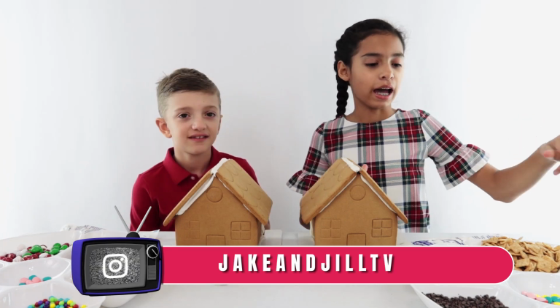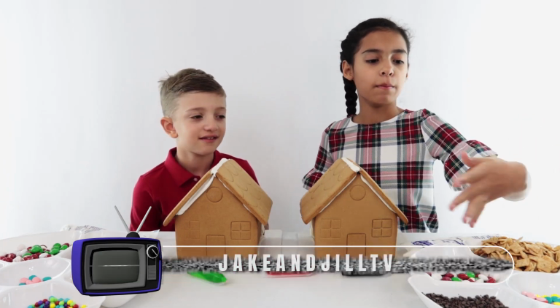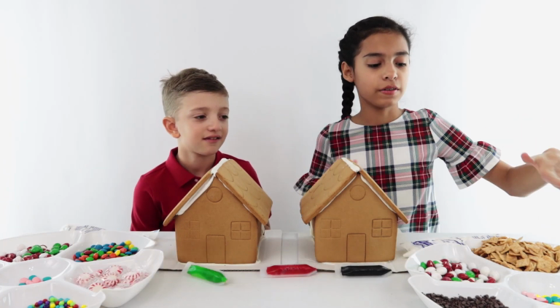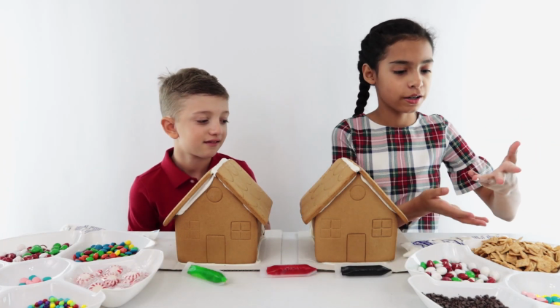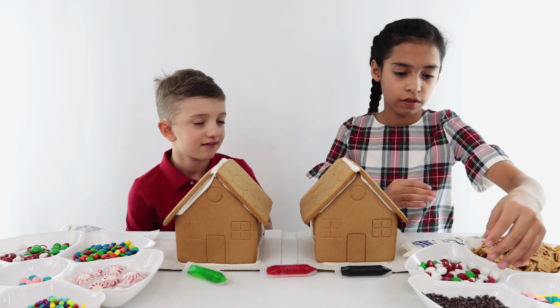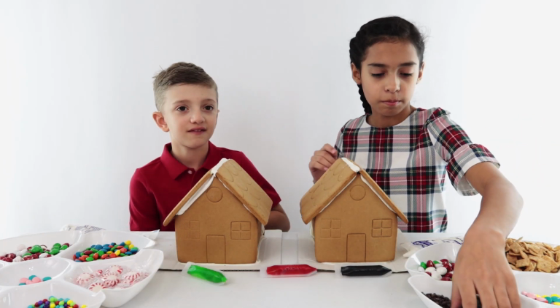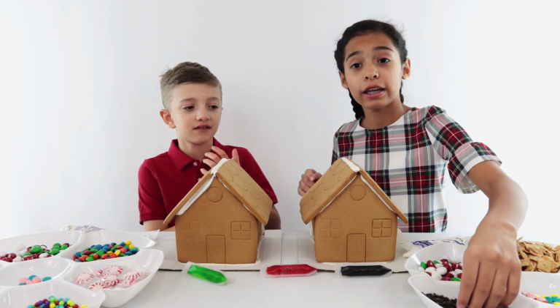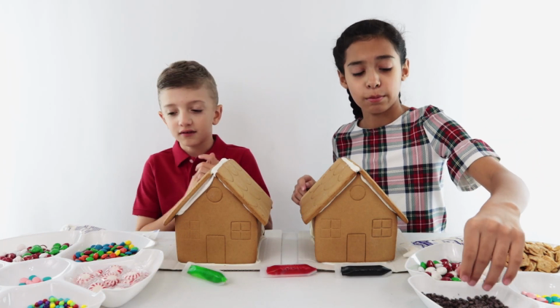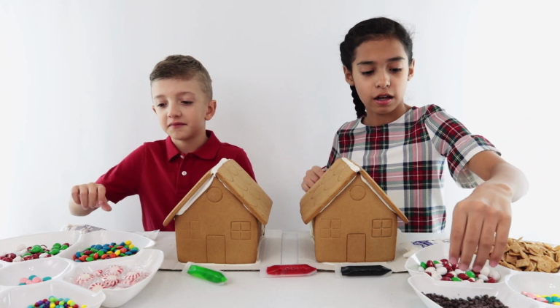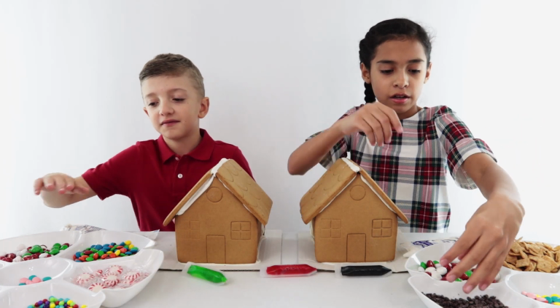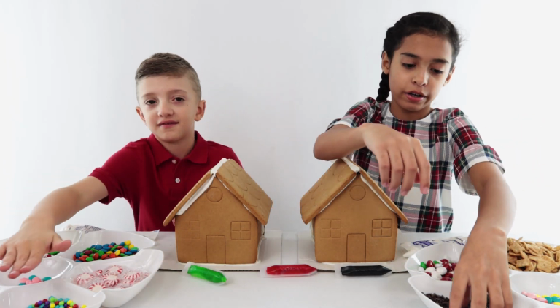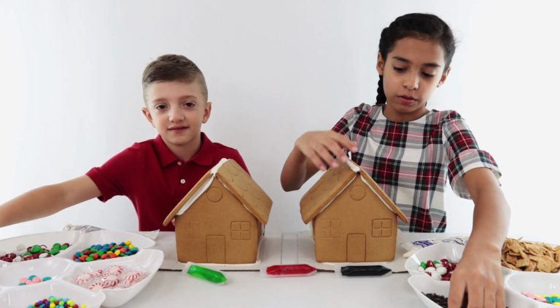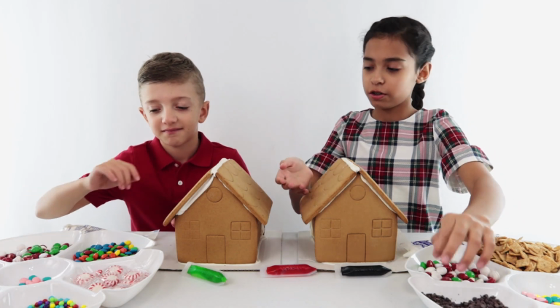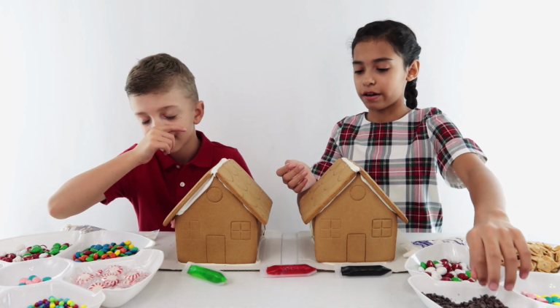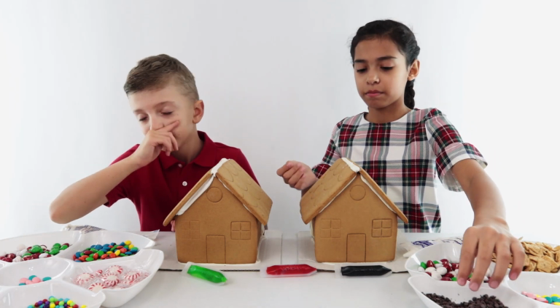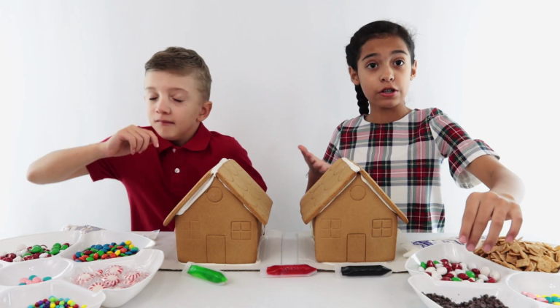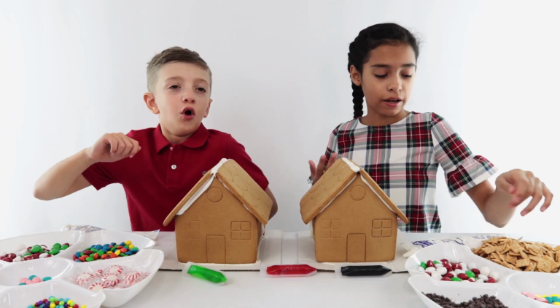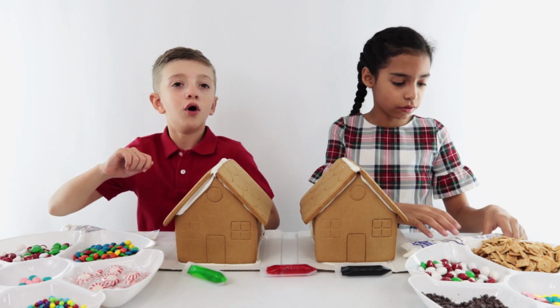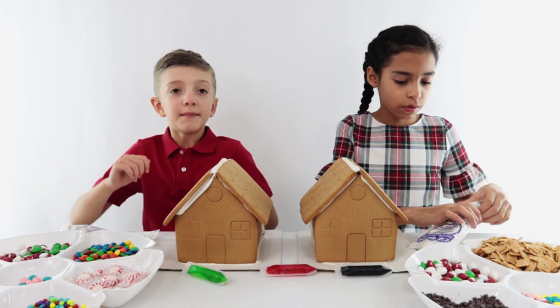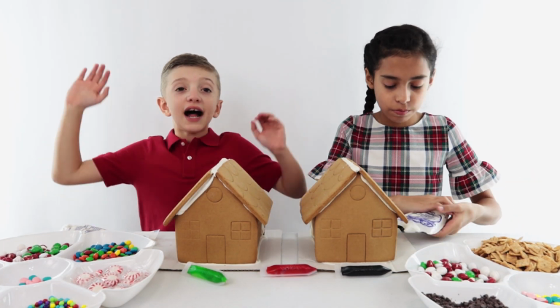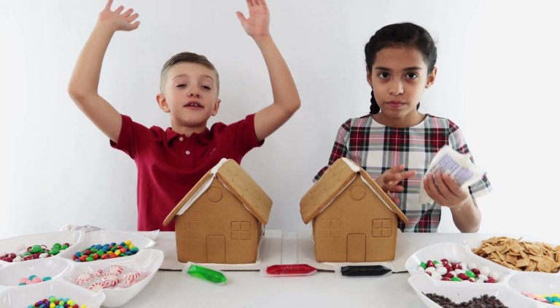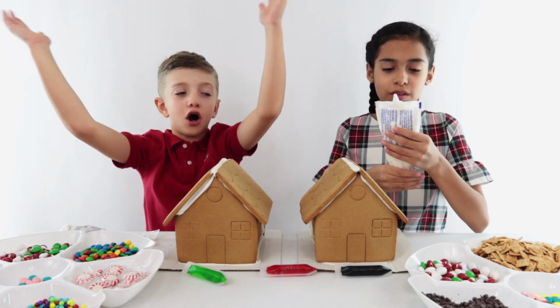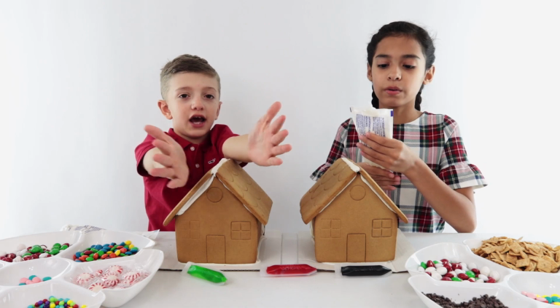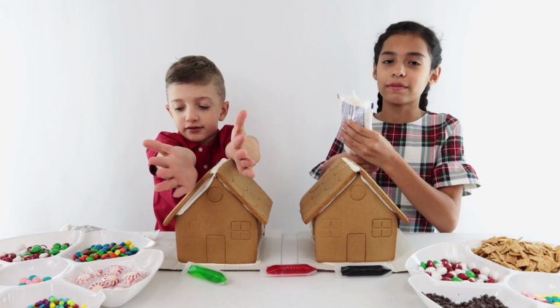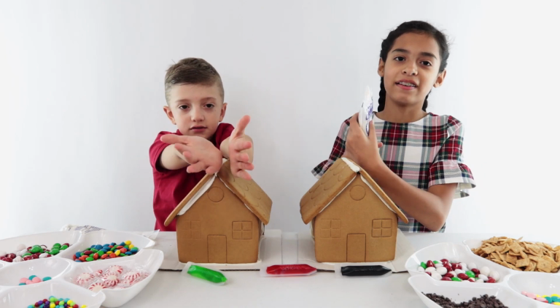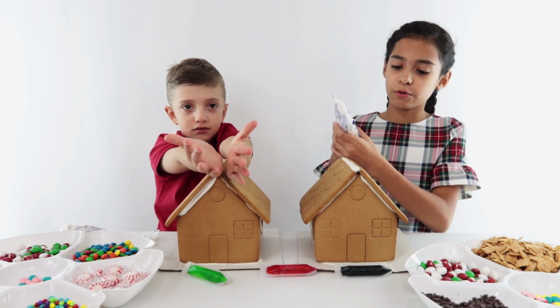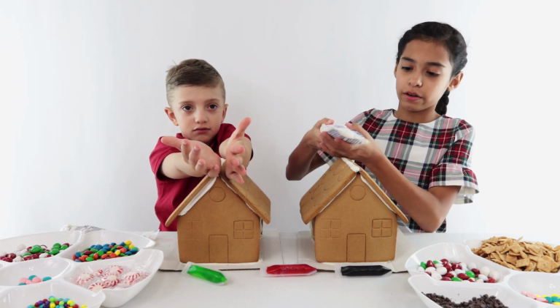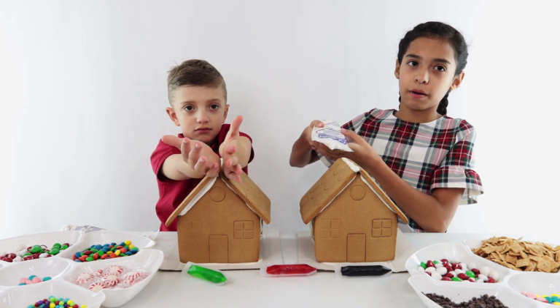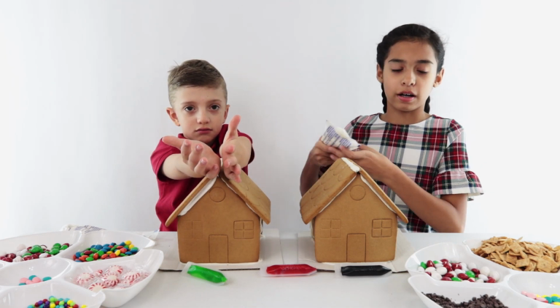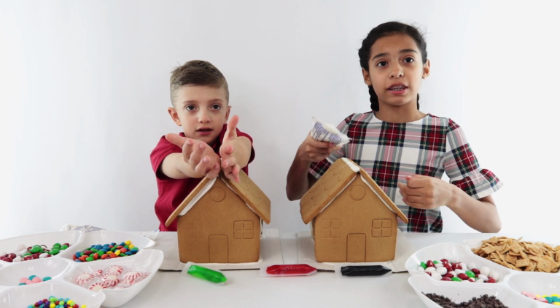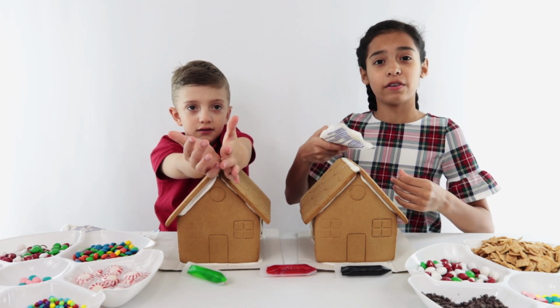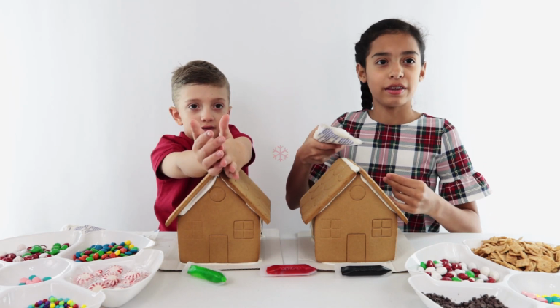We have a bunch of decorations — basically candy, which I love. We are going to use these to decorate our gingerbread houses. We also have this icing, which we are going to pipe along everything — literally everything.